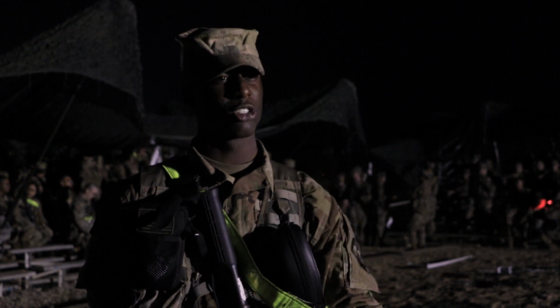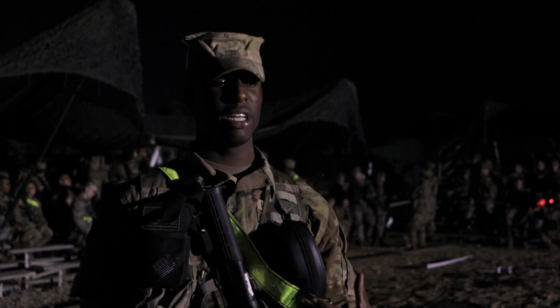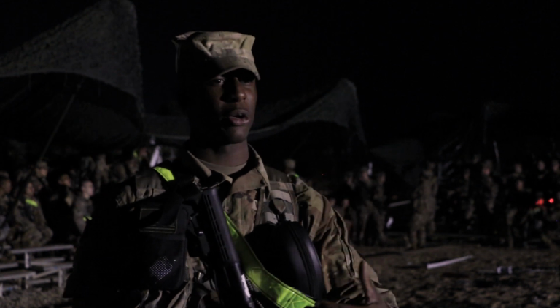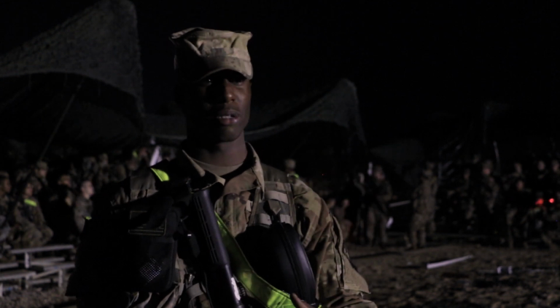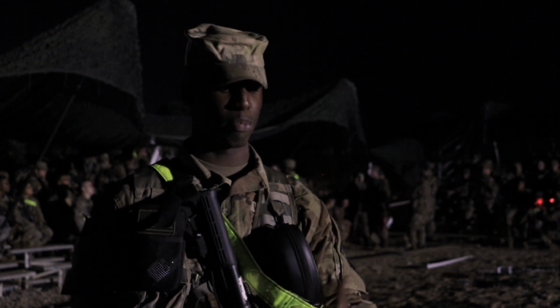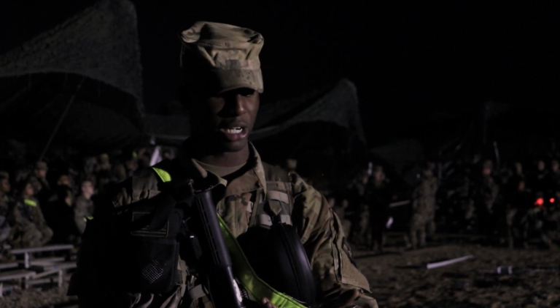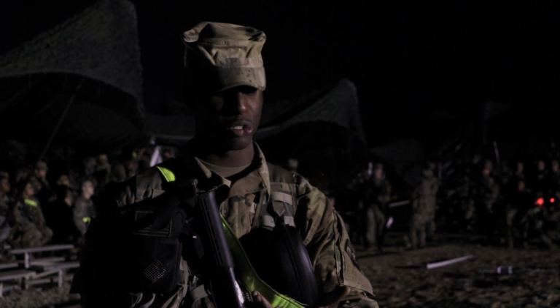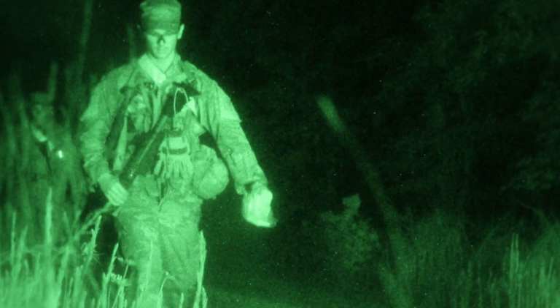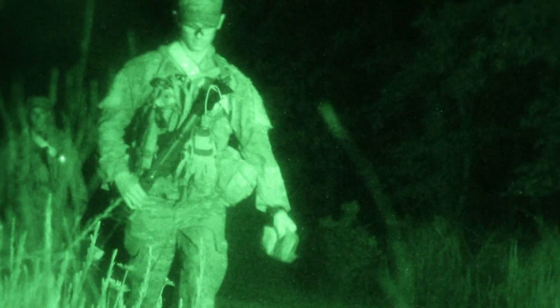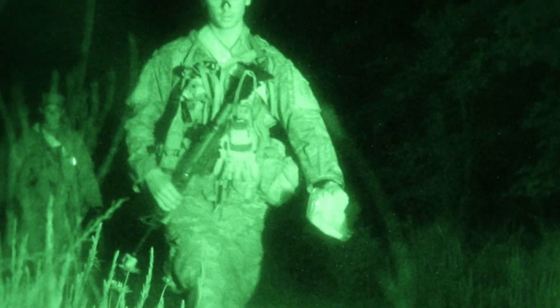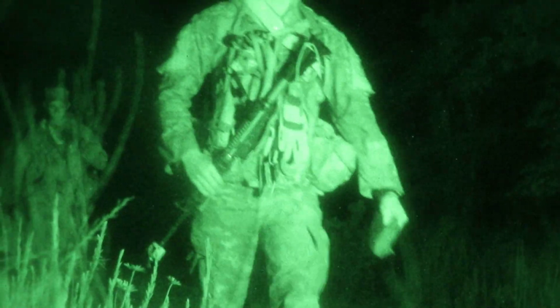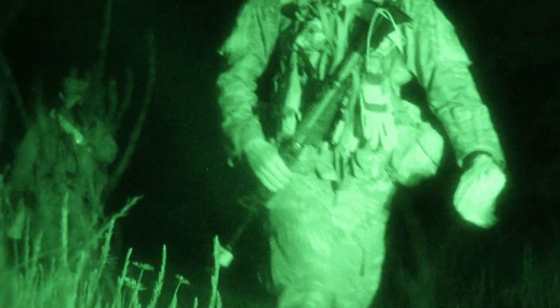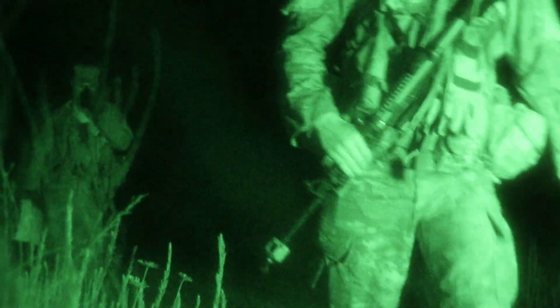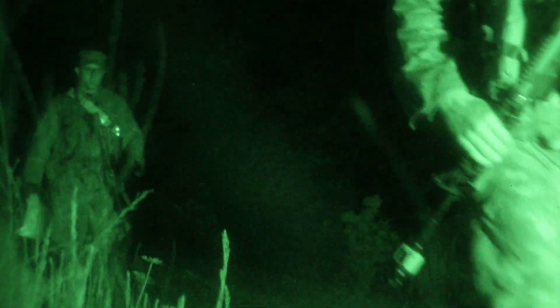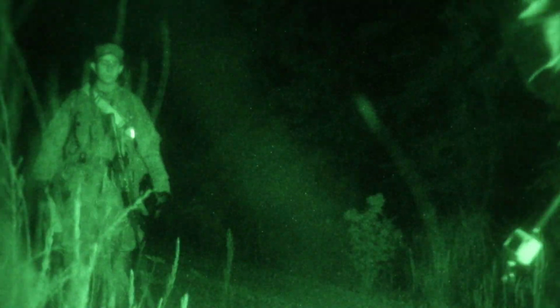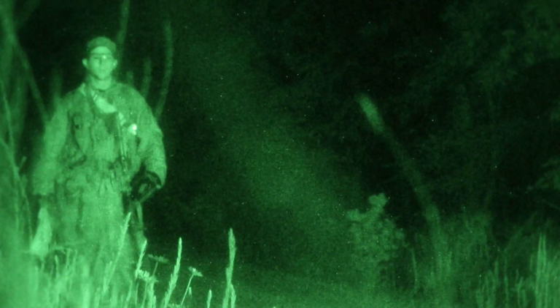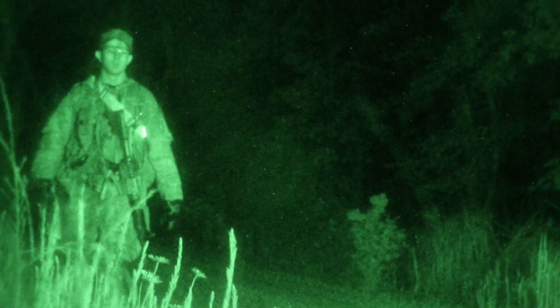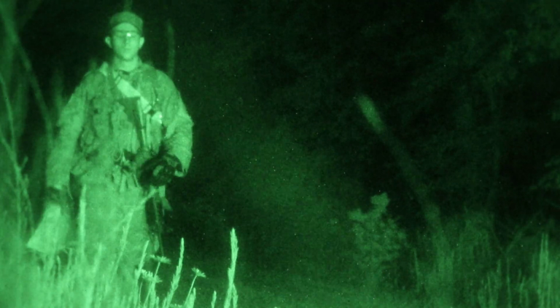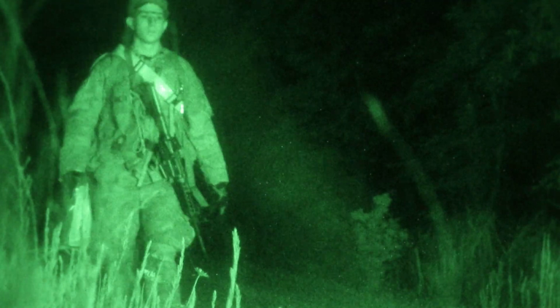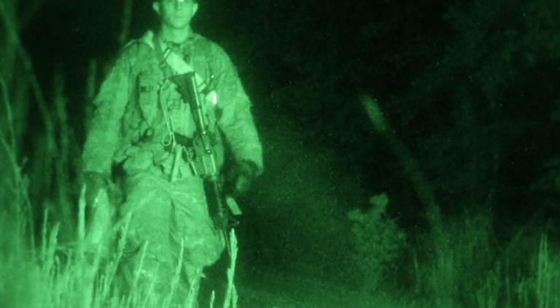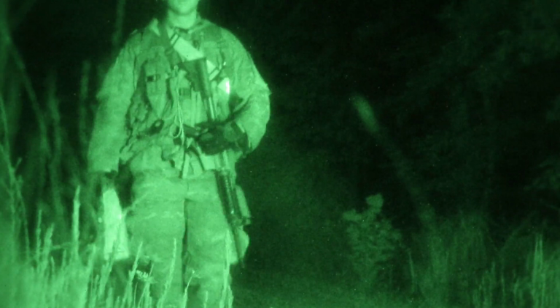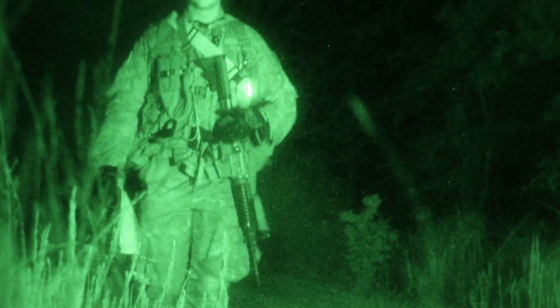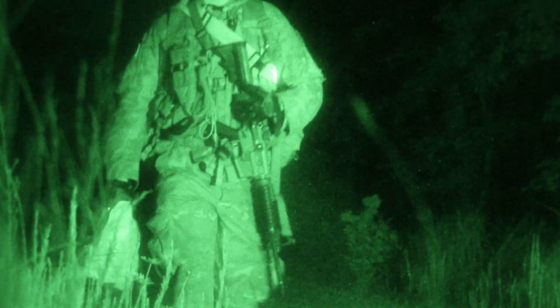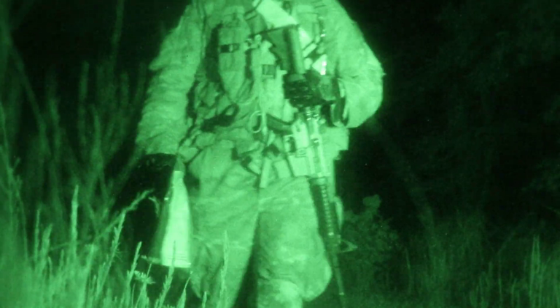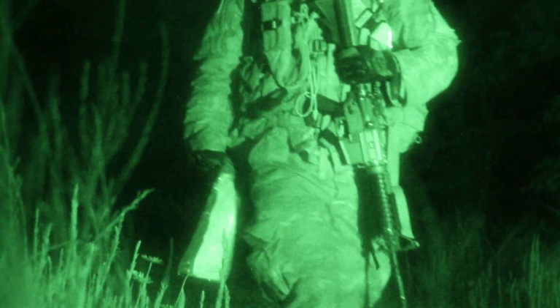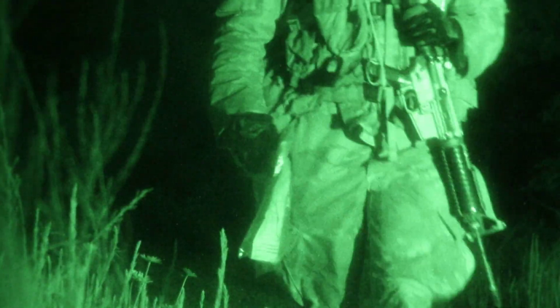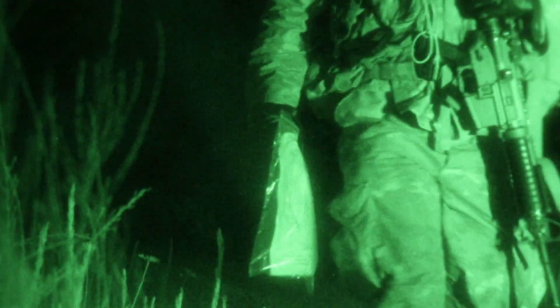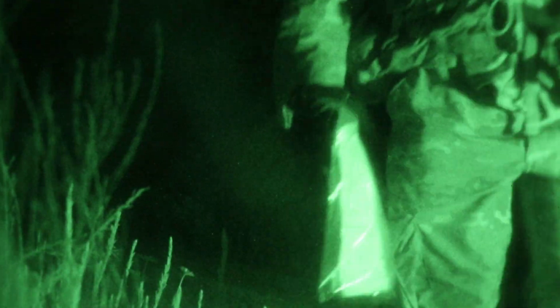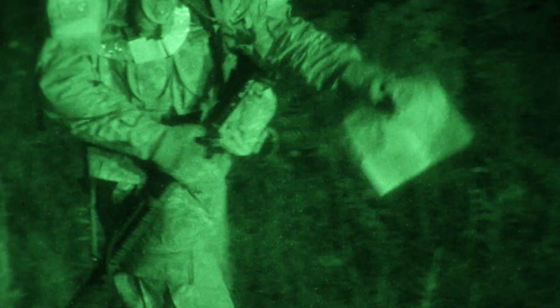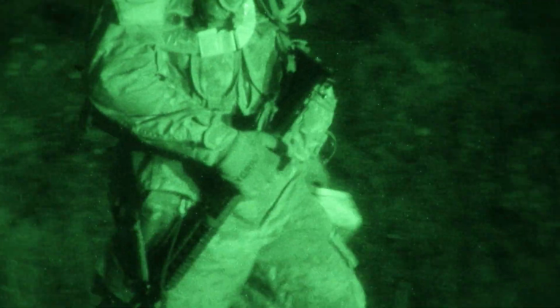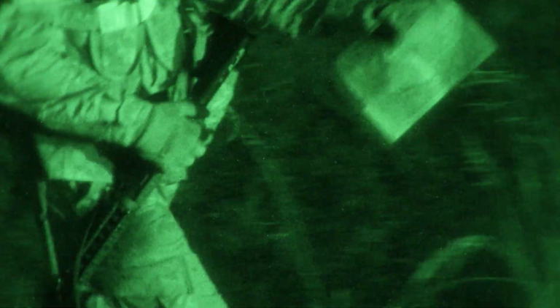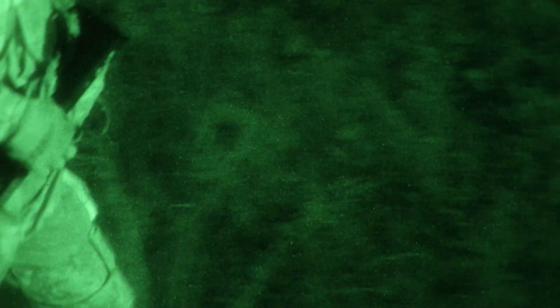For me, every 30 steps I'll stop, look at my compass, make sure I'm on the right azimuth, and then I'll keep going. Choosing a spot while I'm walking, a spot that I want to go to, get there, and just keep repeating that over and over.